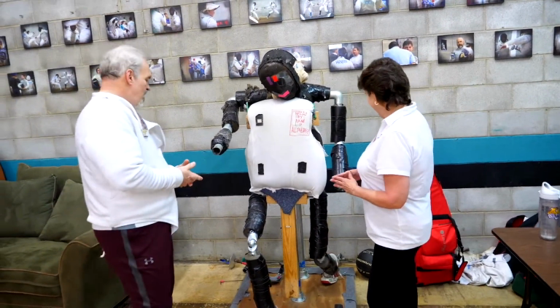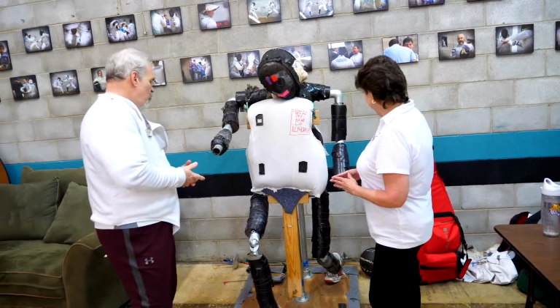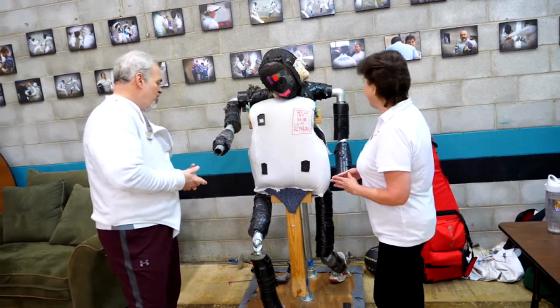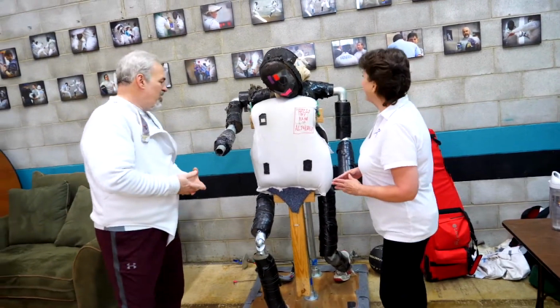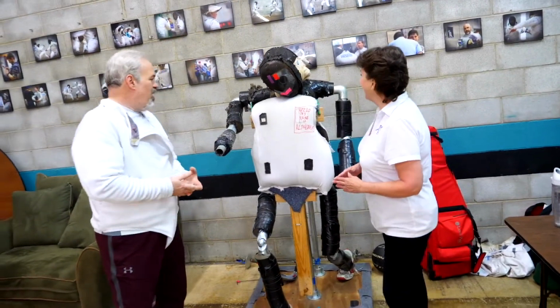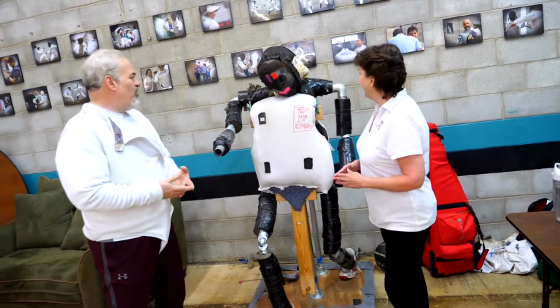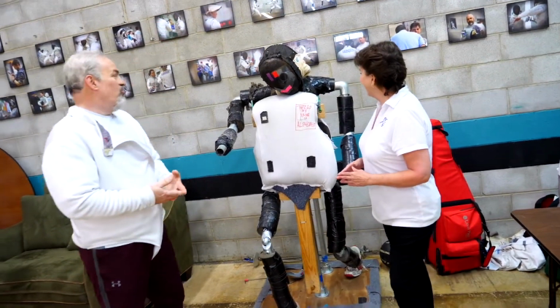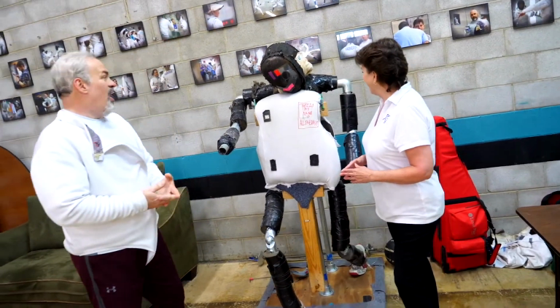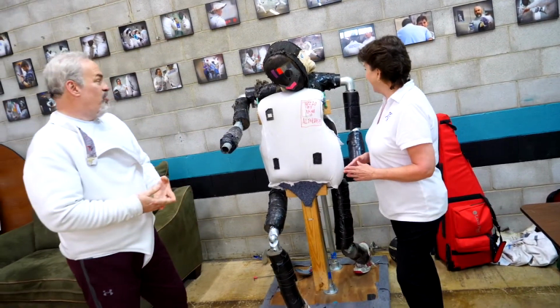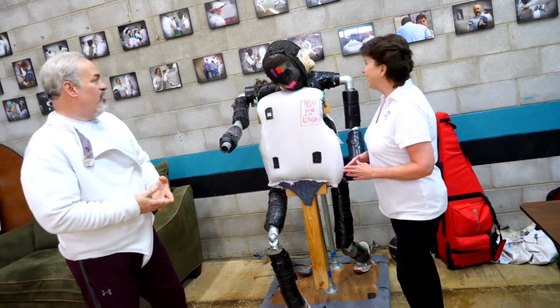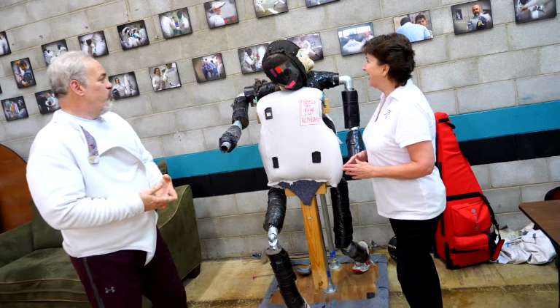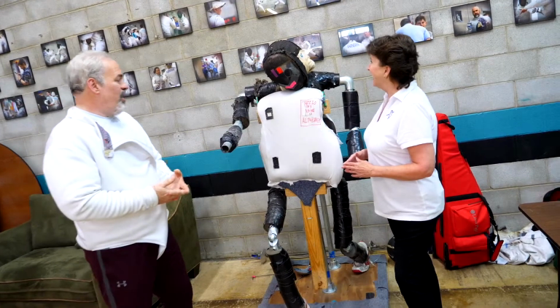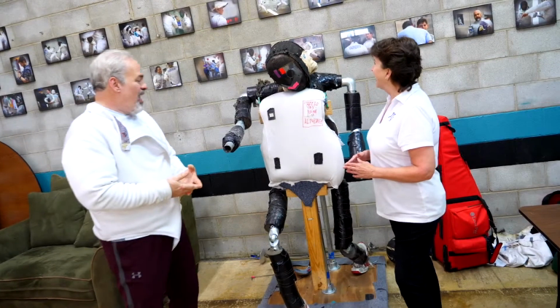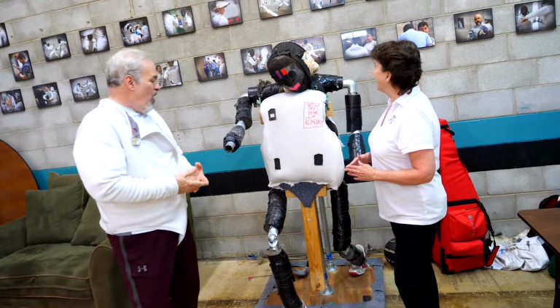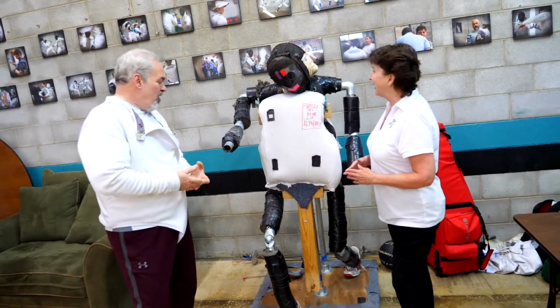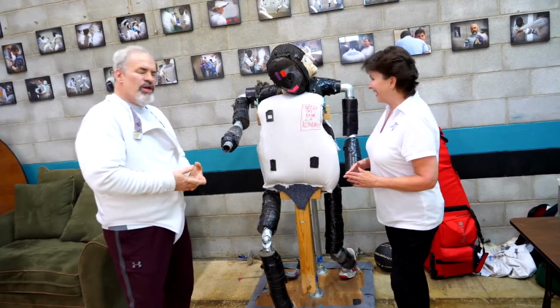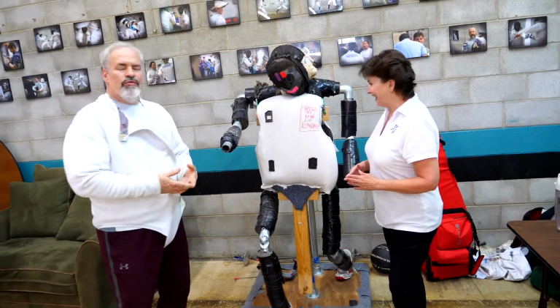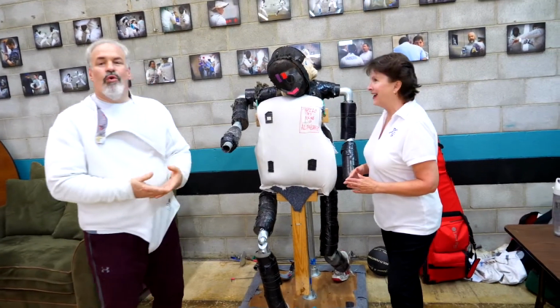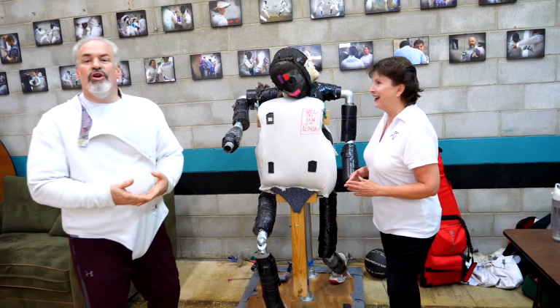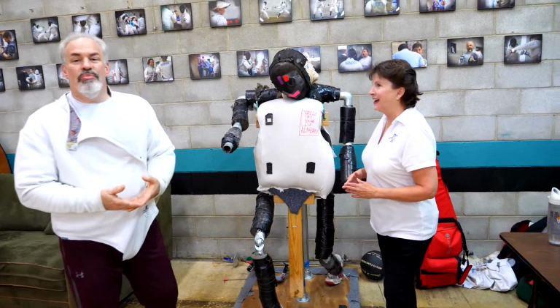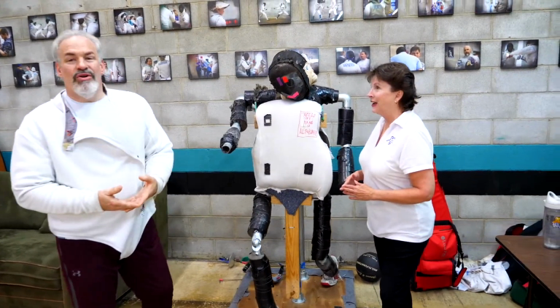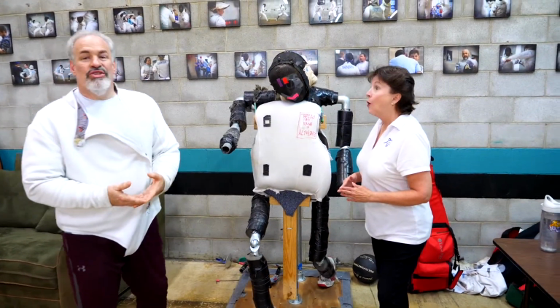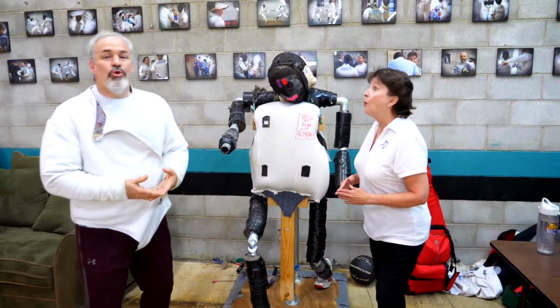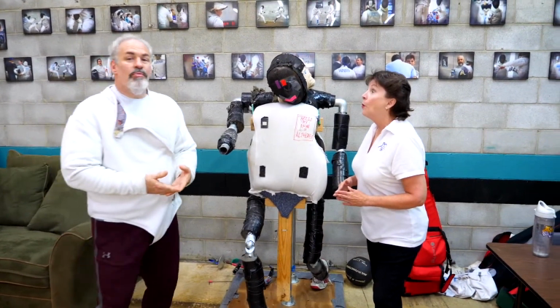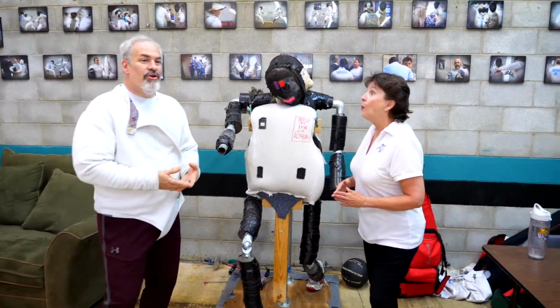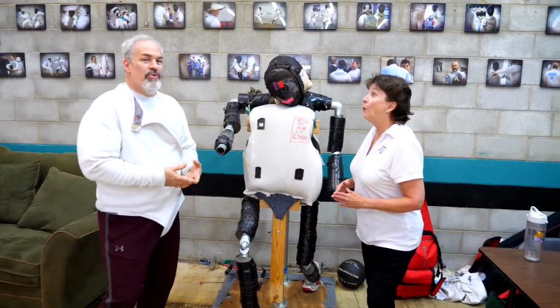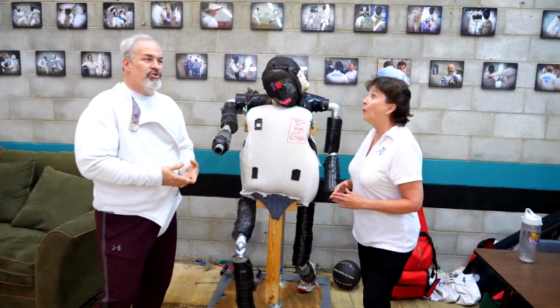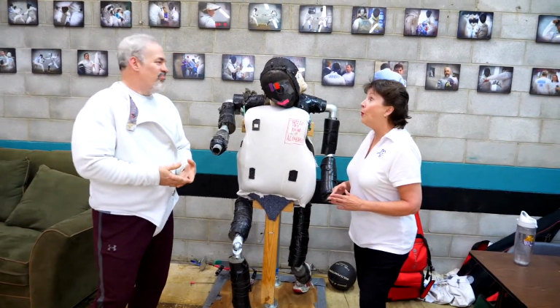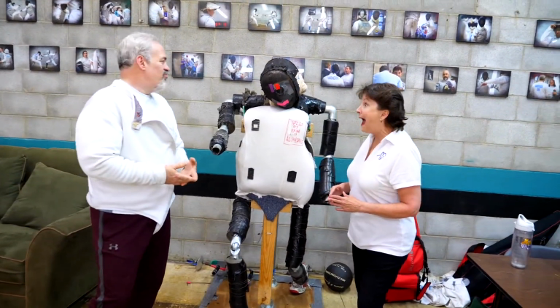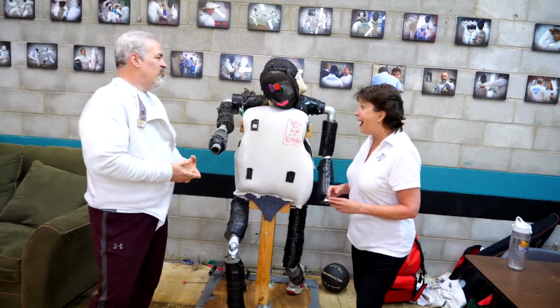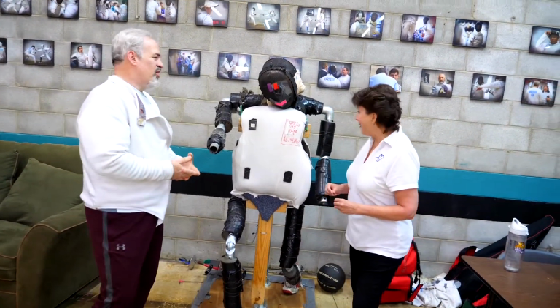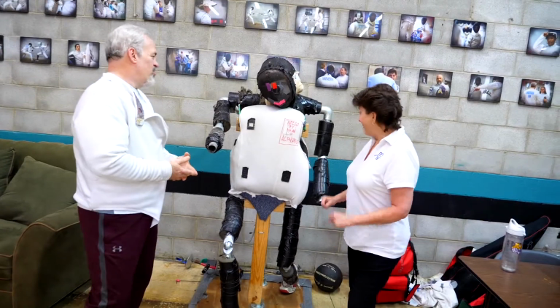Height, weight — well, height at least. Alphonse weighs over 400 pounds. He's a little bit bigger than most fencing dummies.